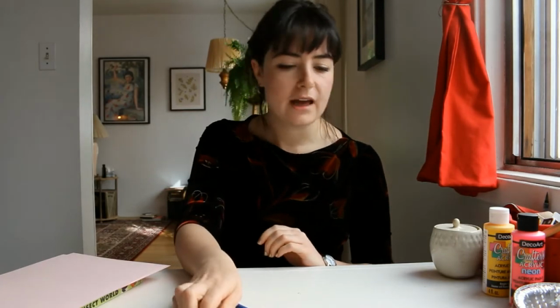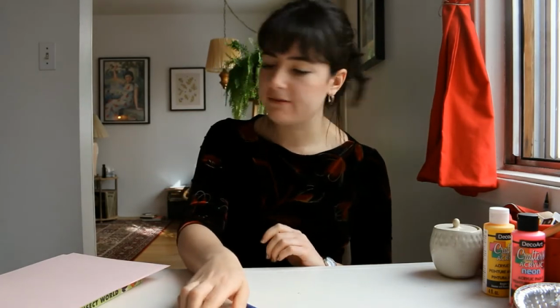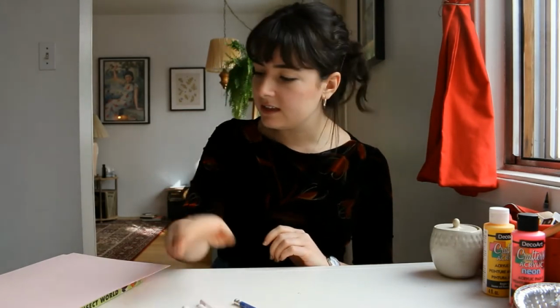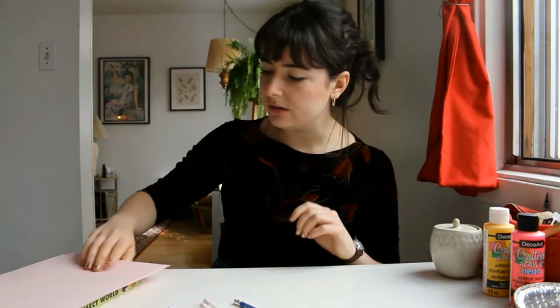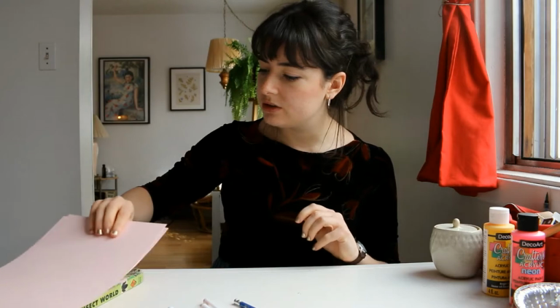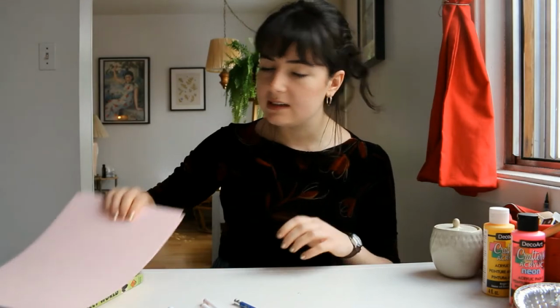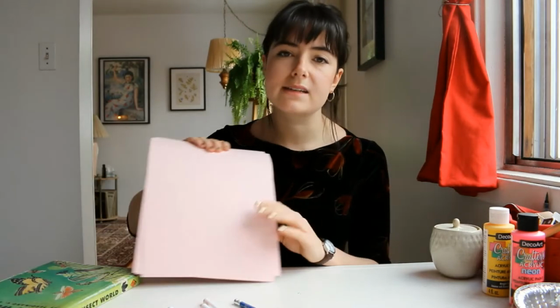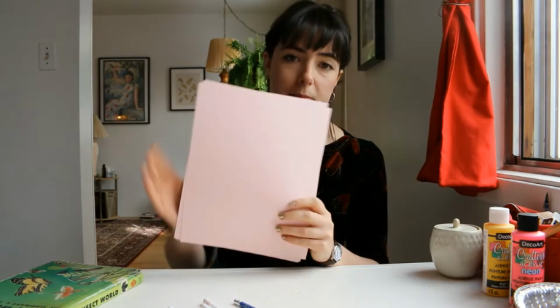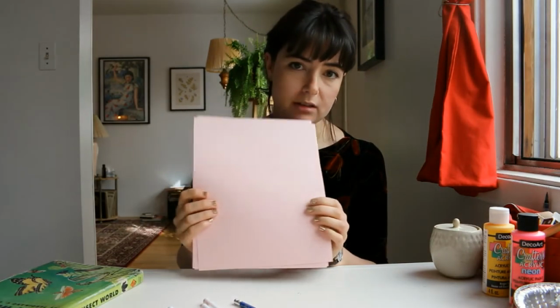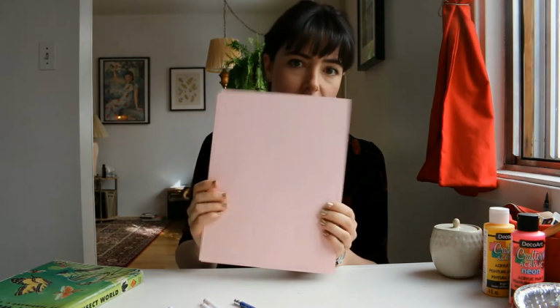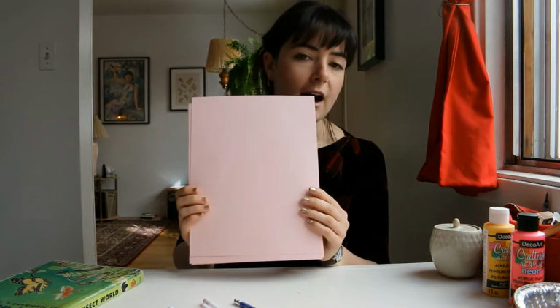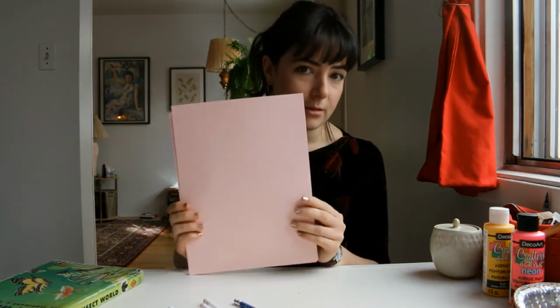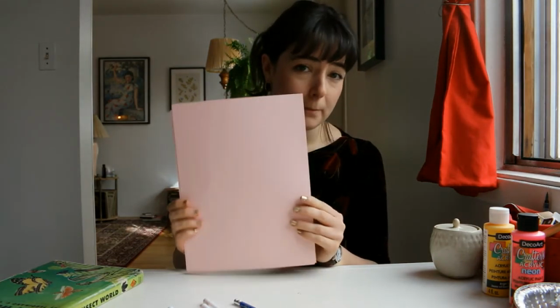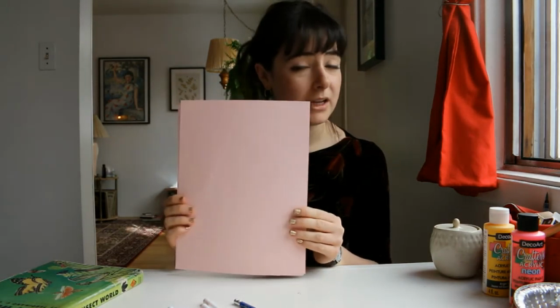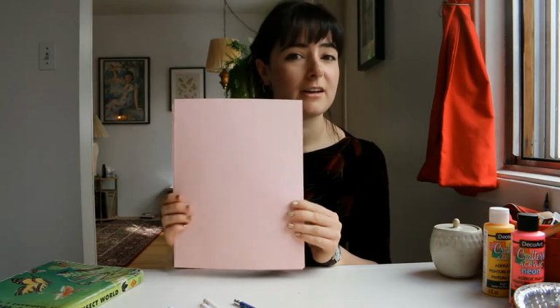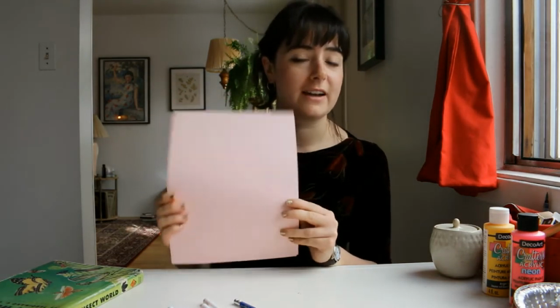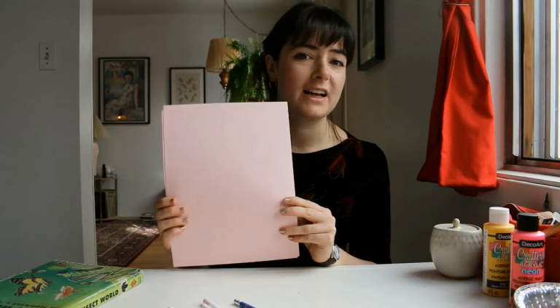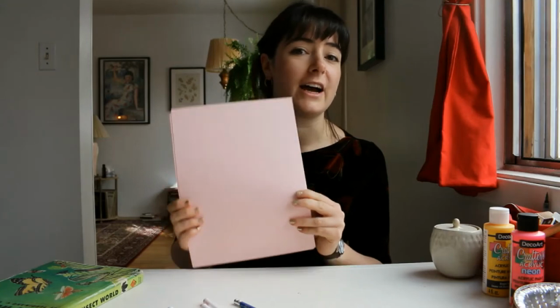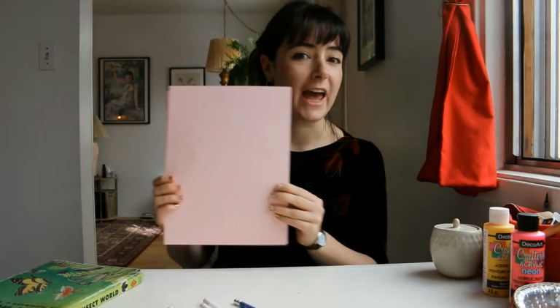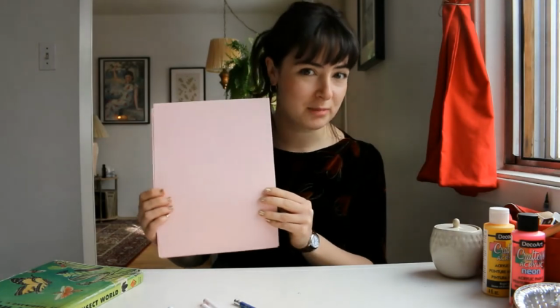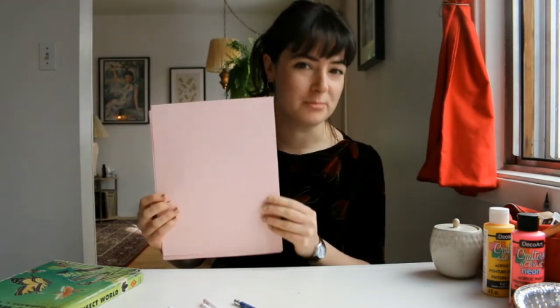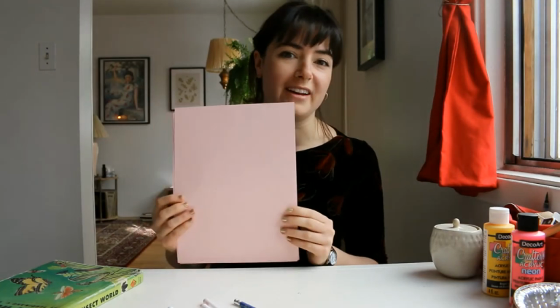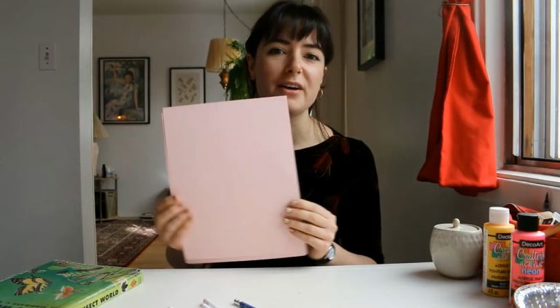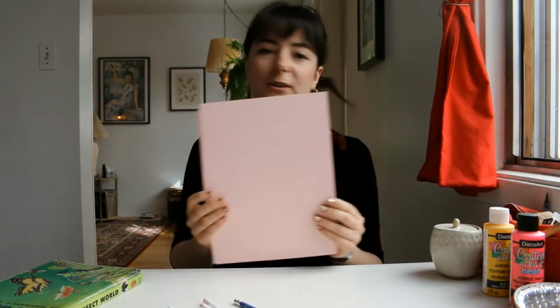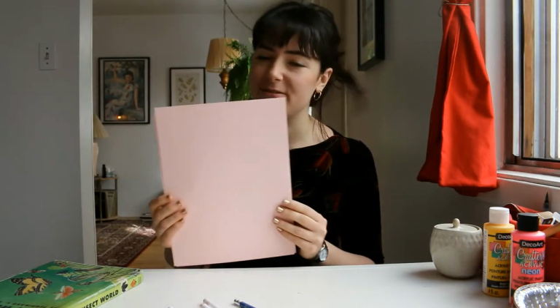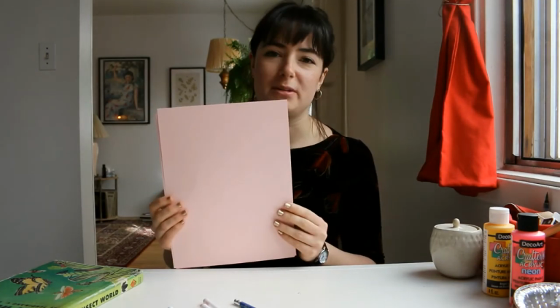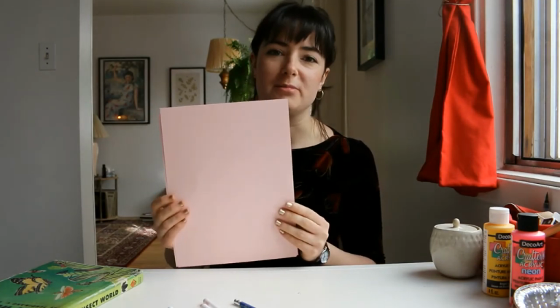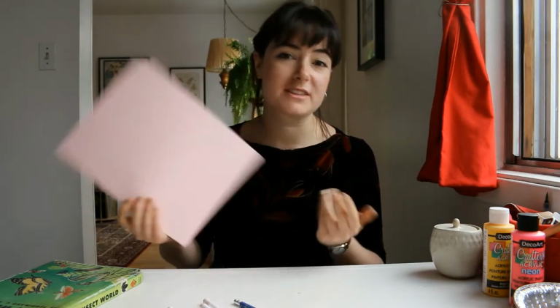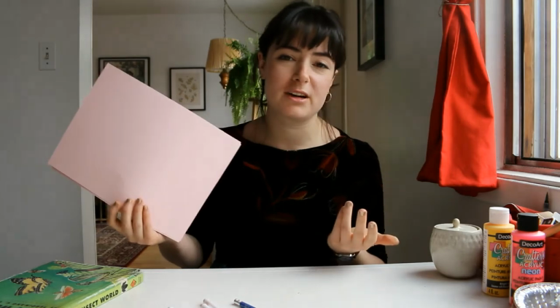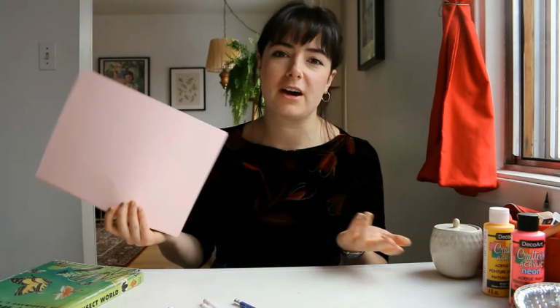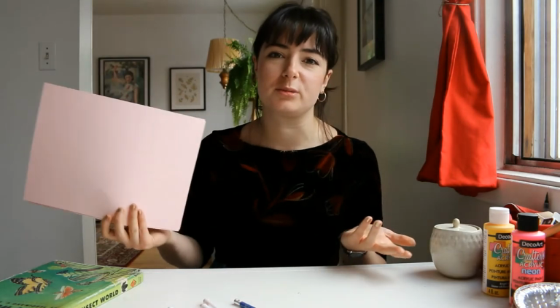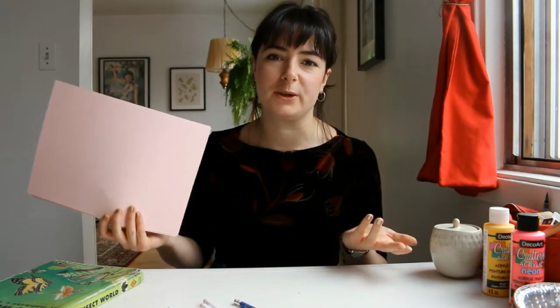And then finally you just need some paper. I am using pink paper — that is because I only have pink paper right now. You don't have to use pink paper, just use whatever you have available to you.